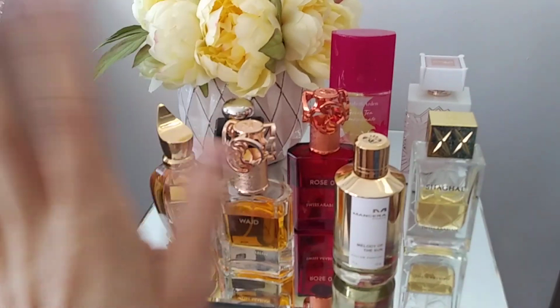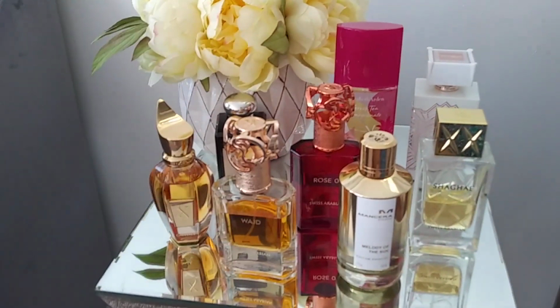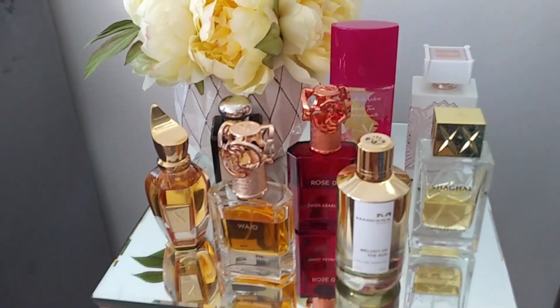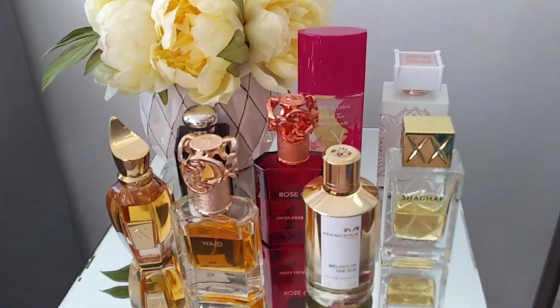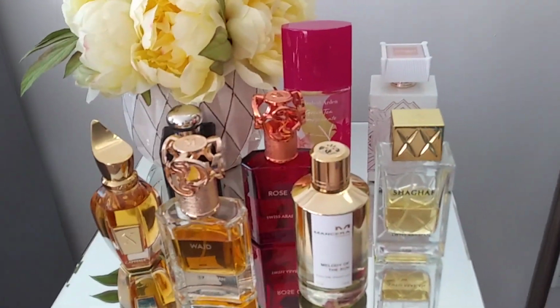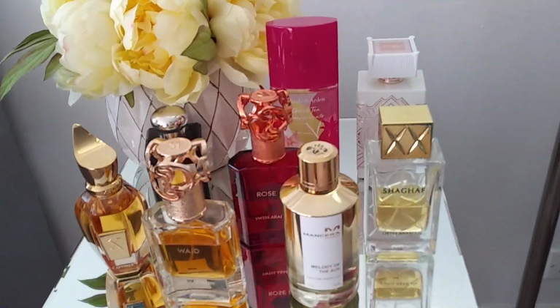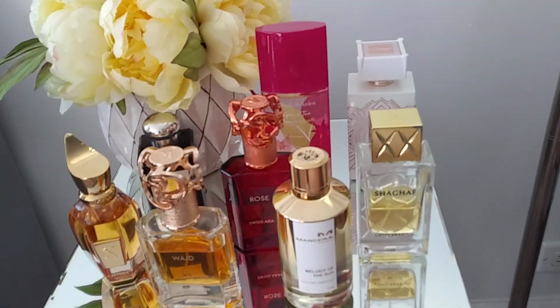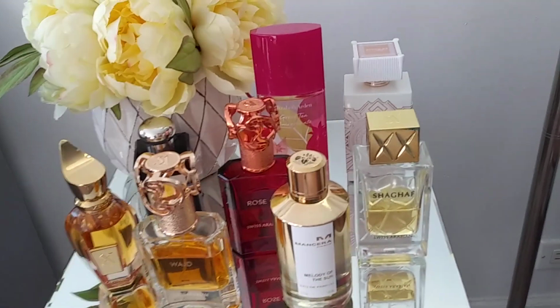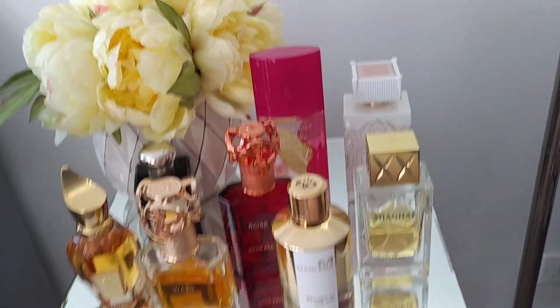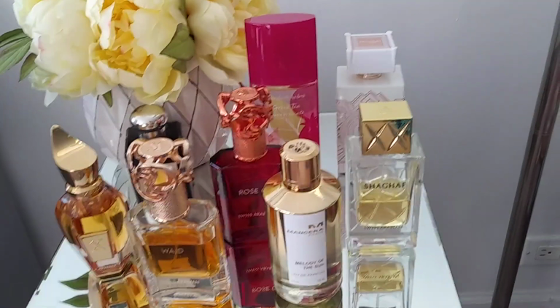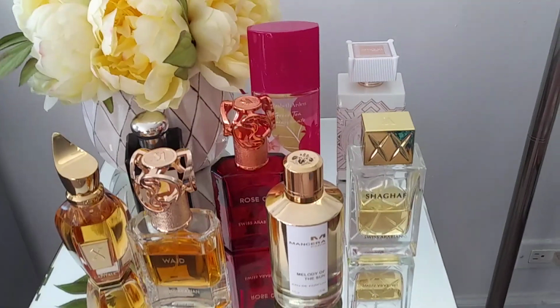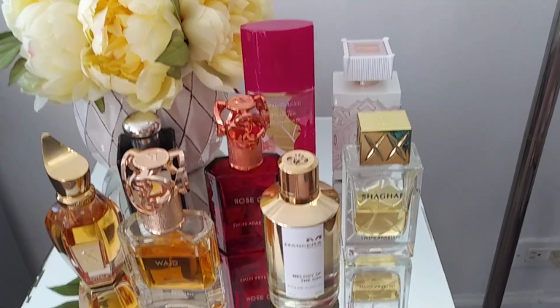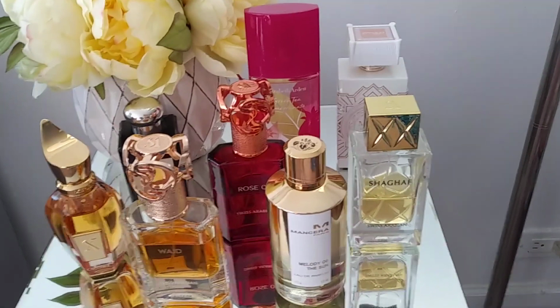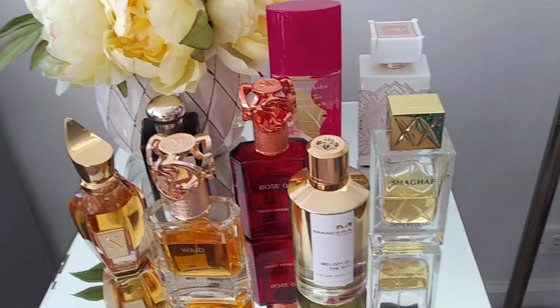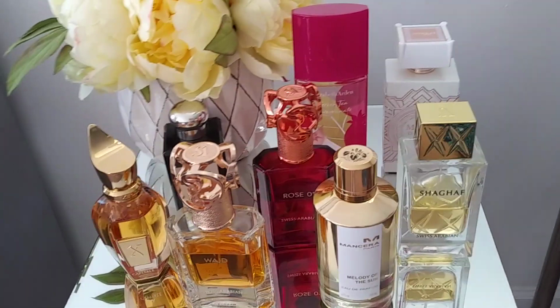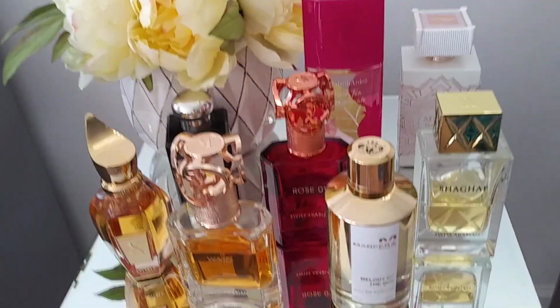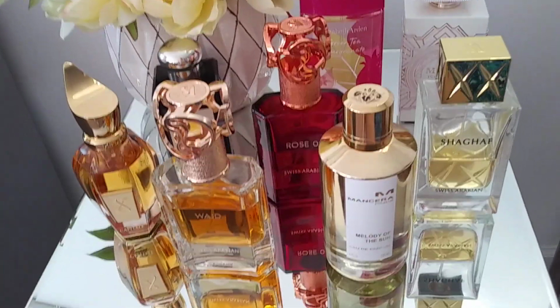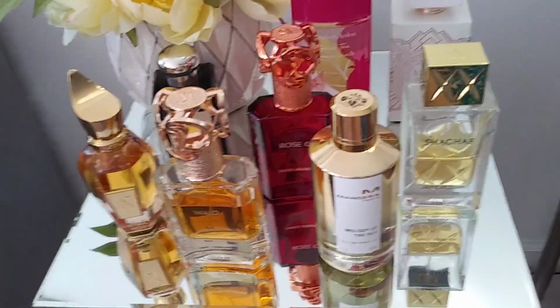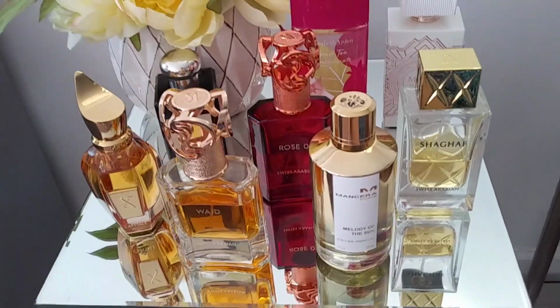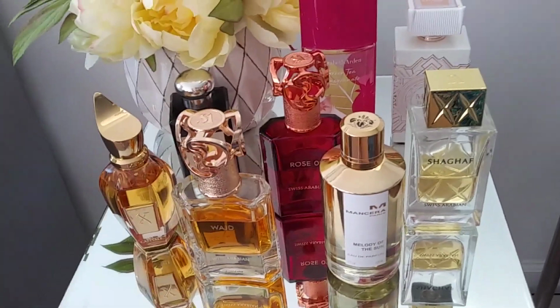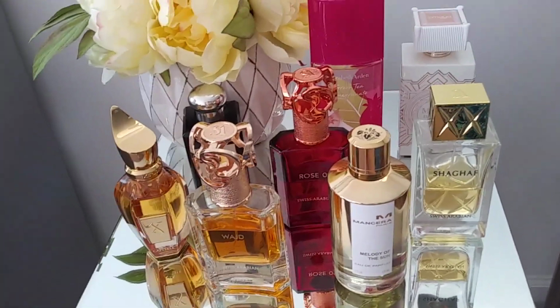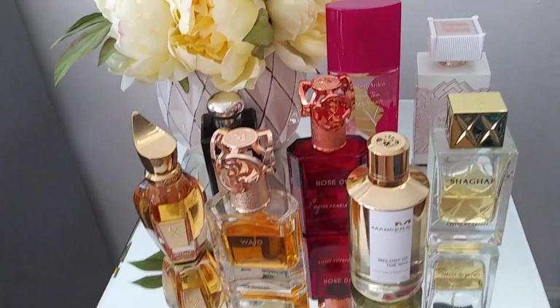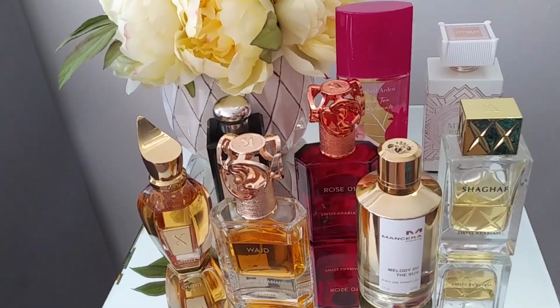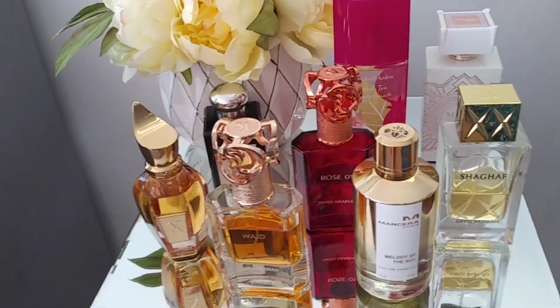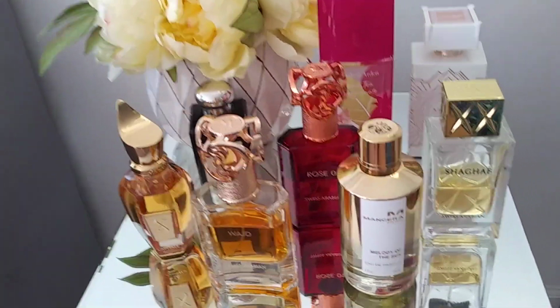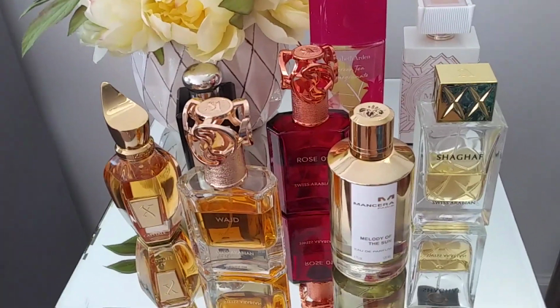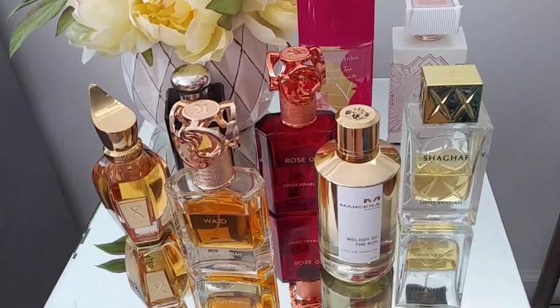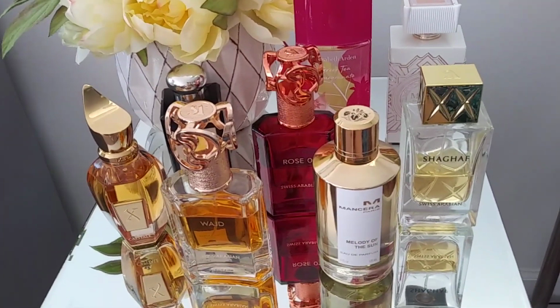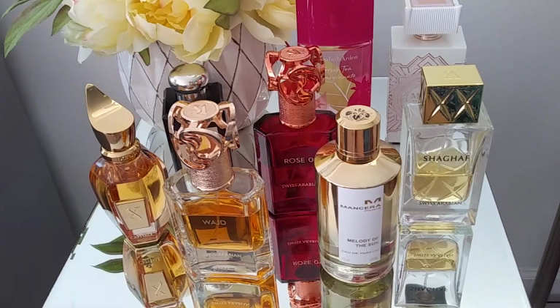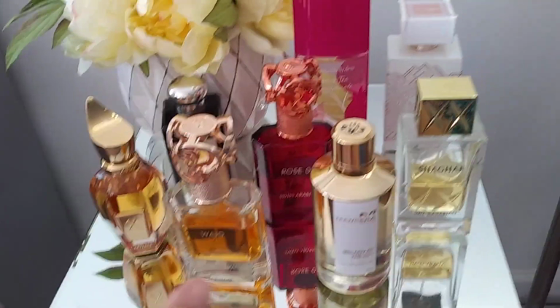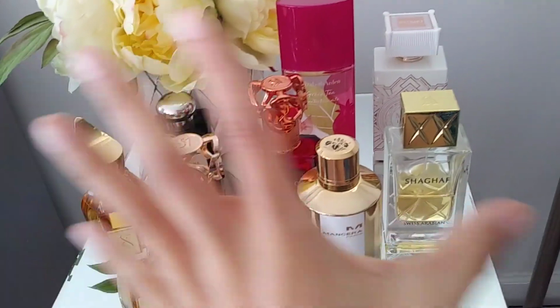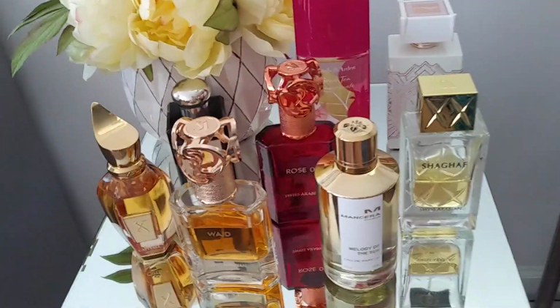Hi, welcome back to the channel! Thank you so much for being here. Today we're going to do a travel tray, meaning what perfumes did I bring with me on my trip to New York.